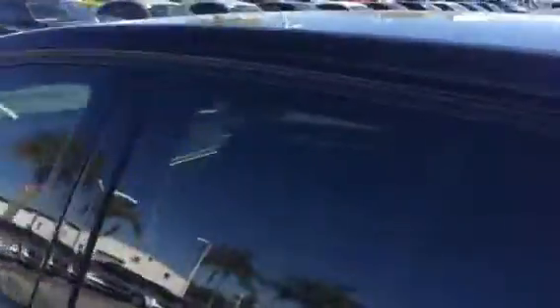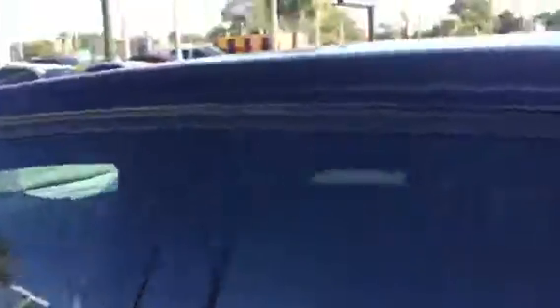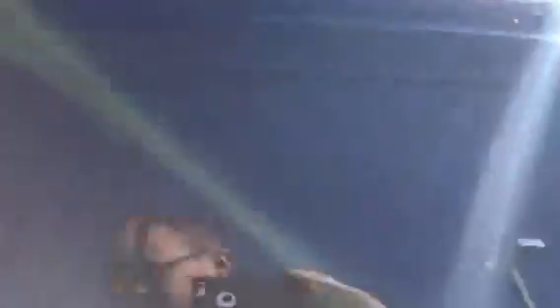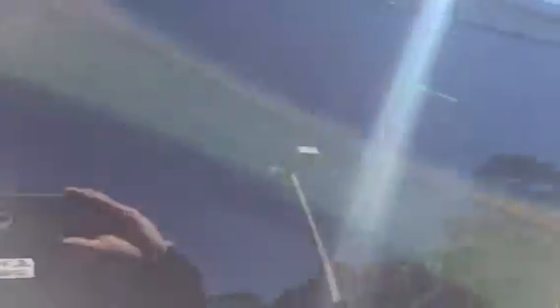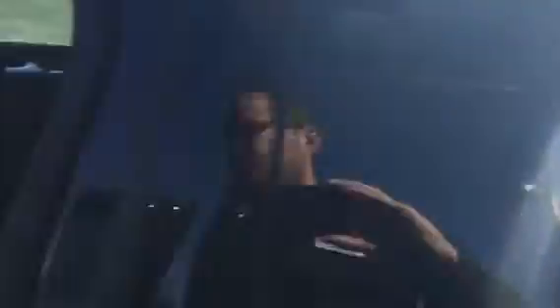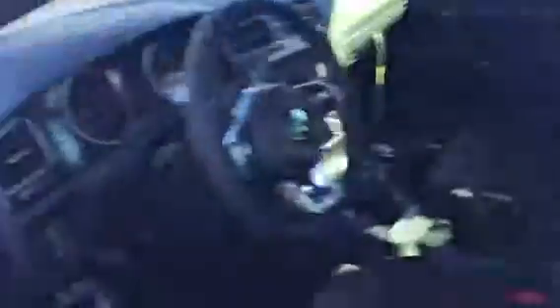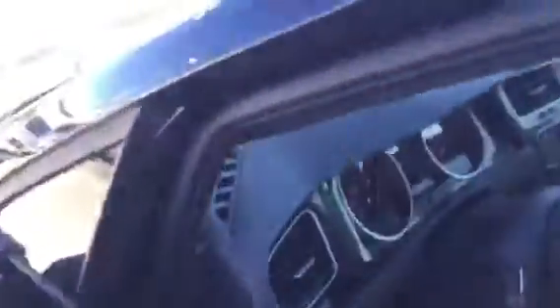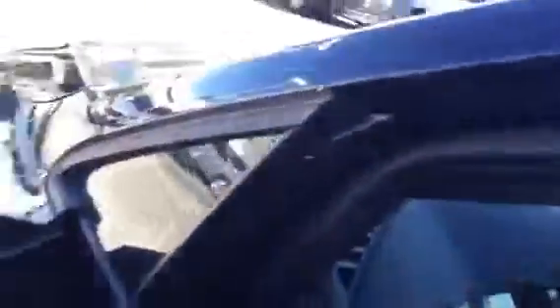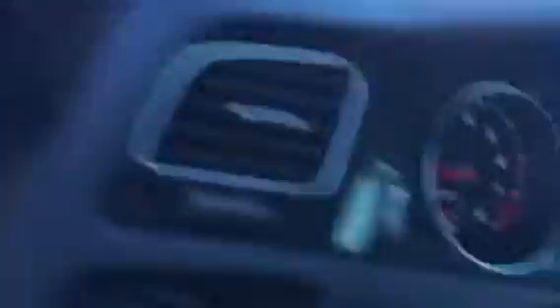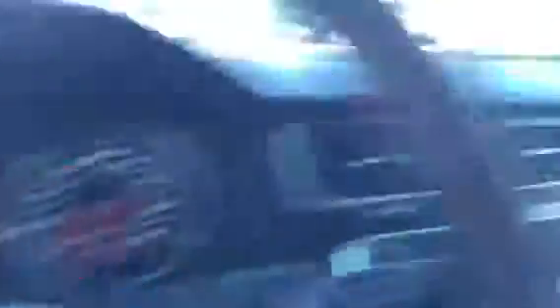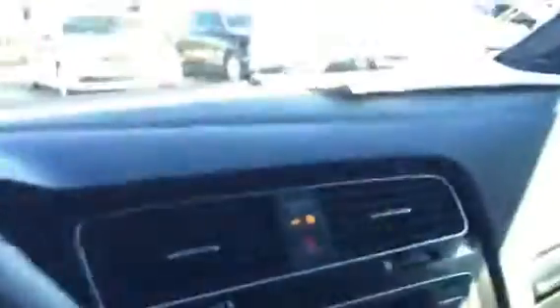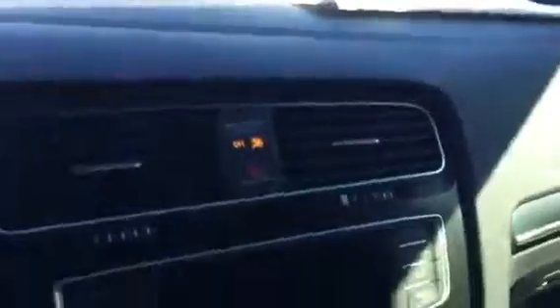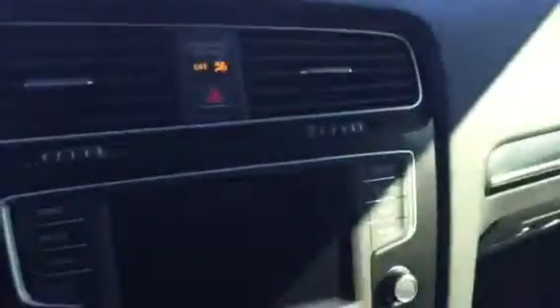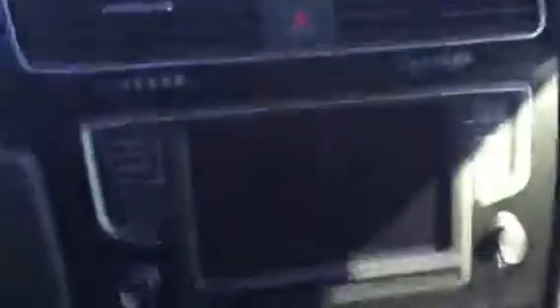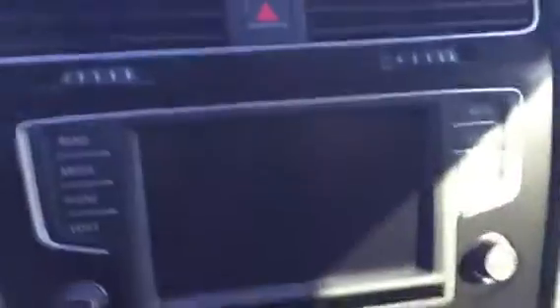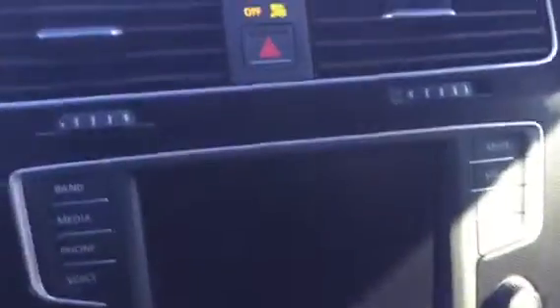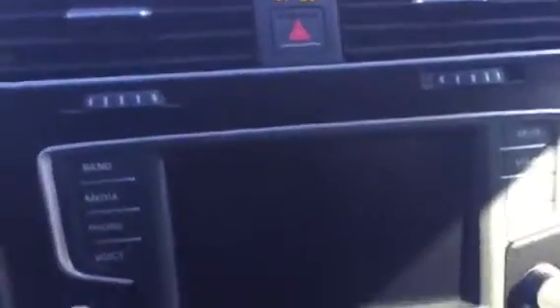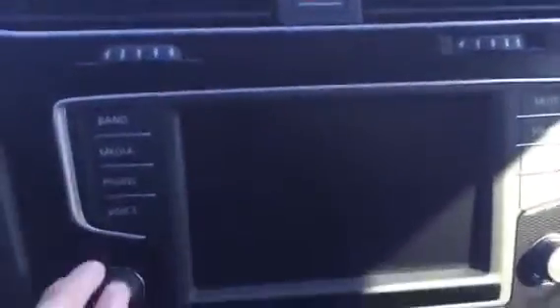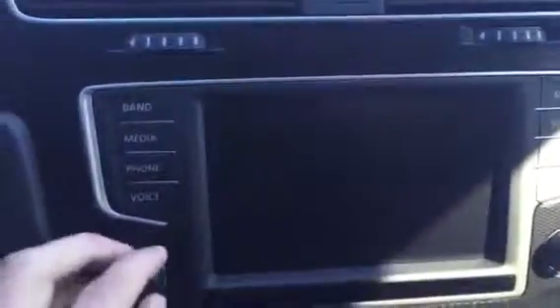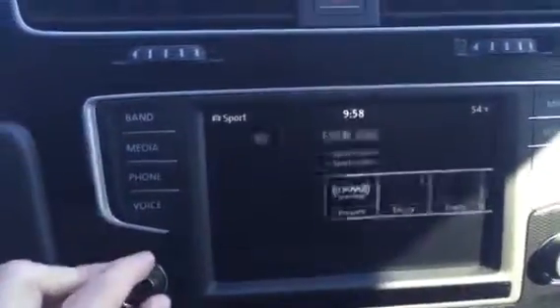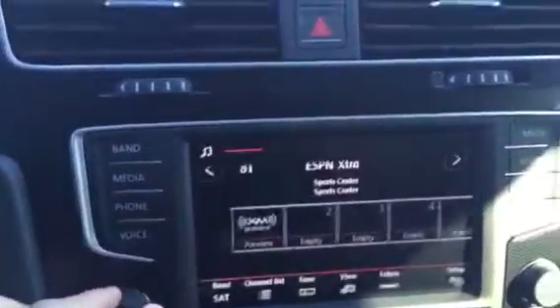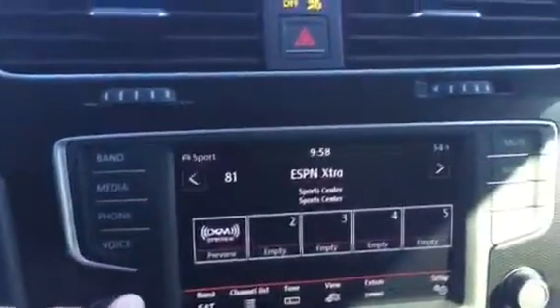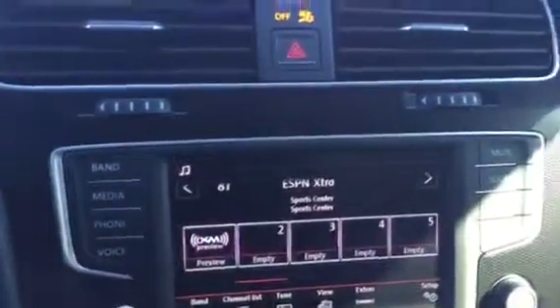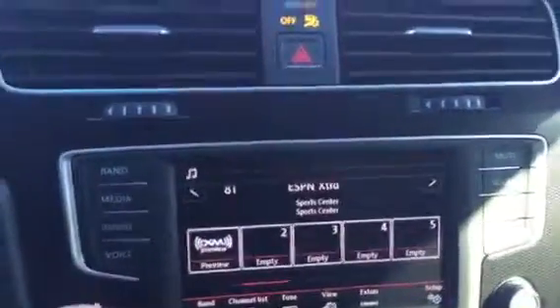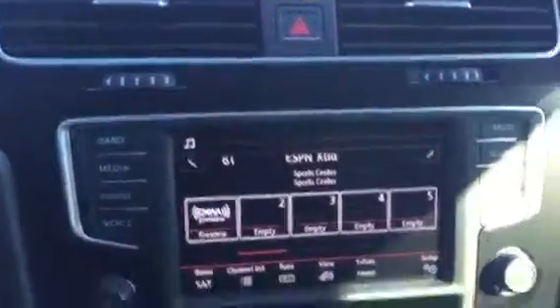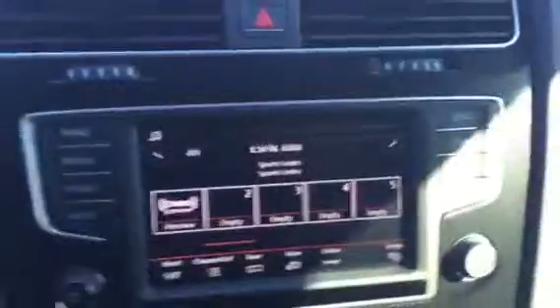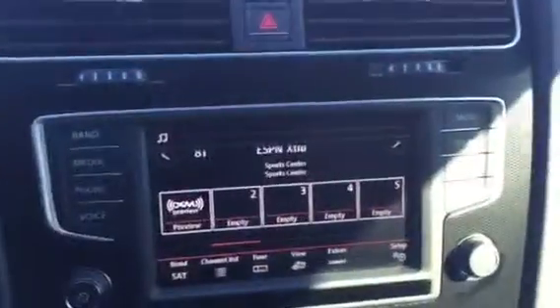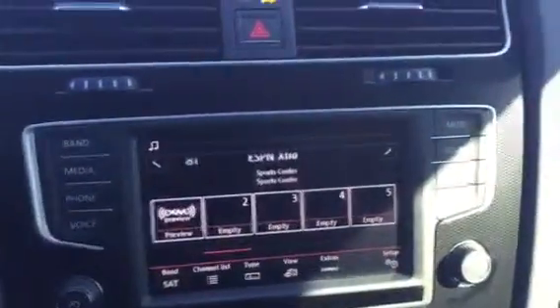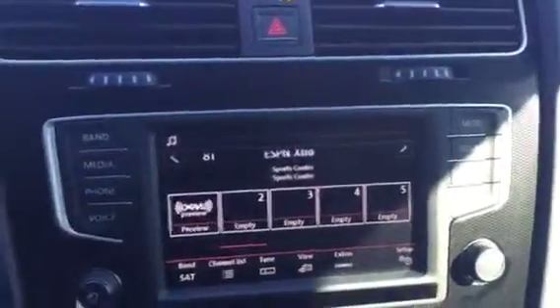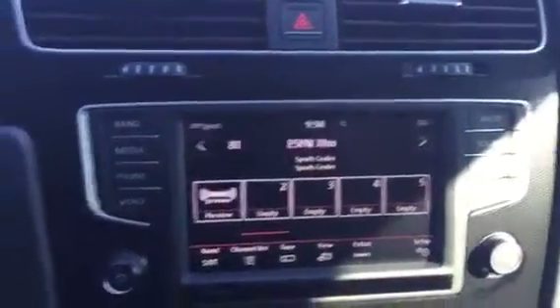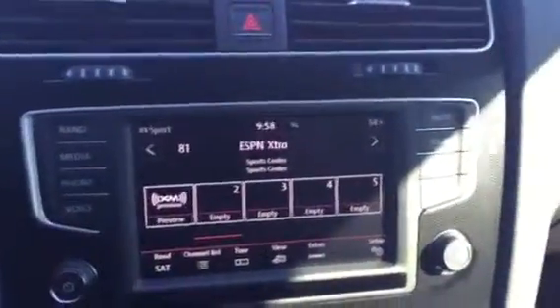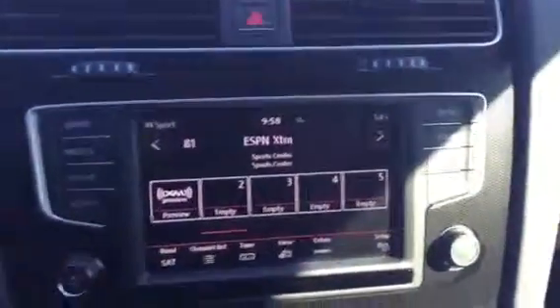Let's take a quick look at the interior. Some great things that do come with this vehicle — it does come with Volkswagen's new infotainment system. It does come with FM, AM, and satellite radio.